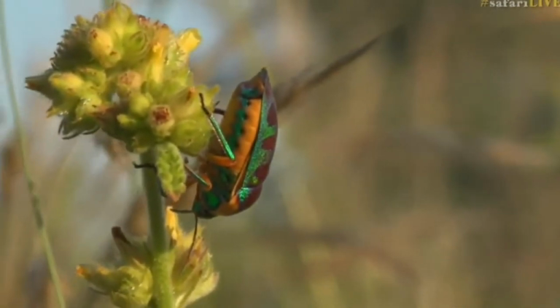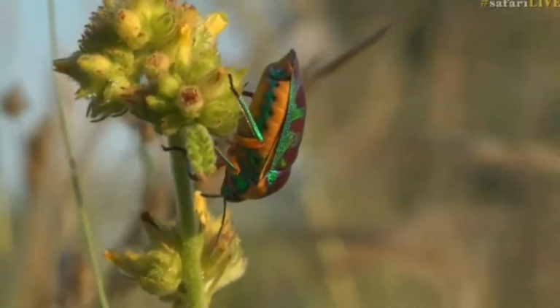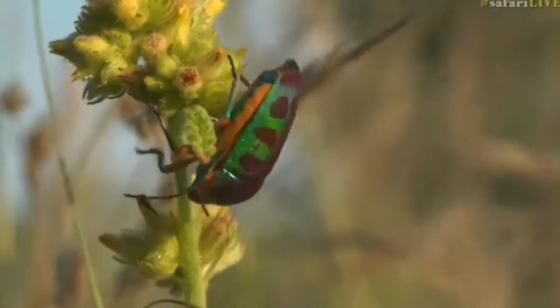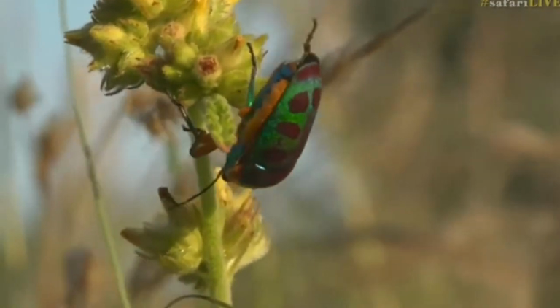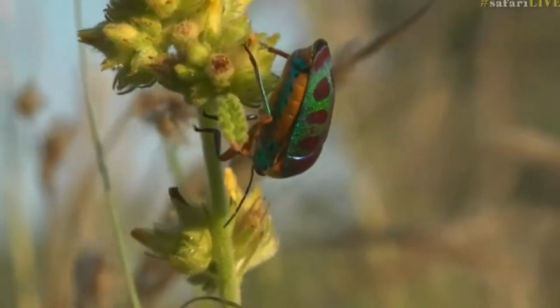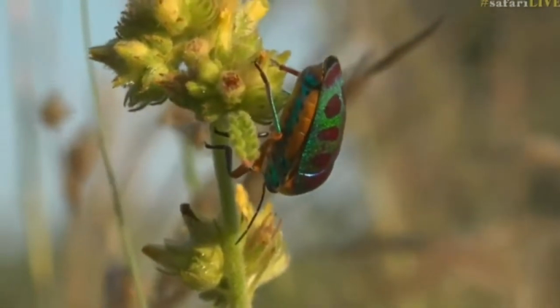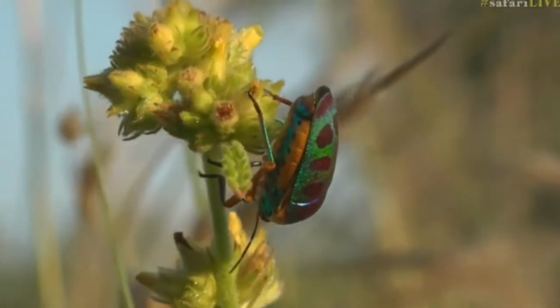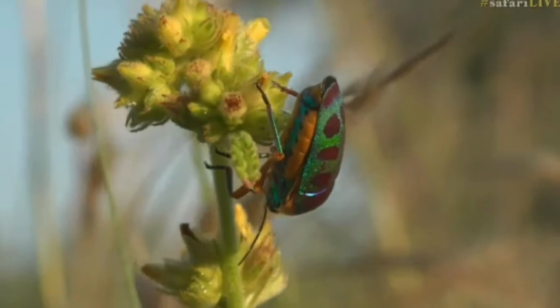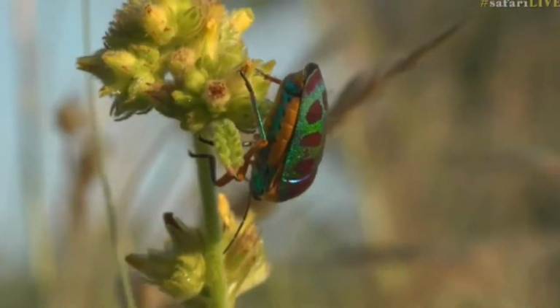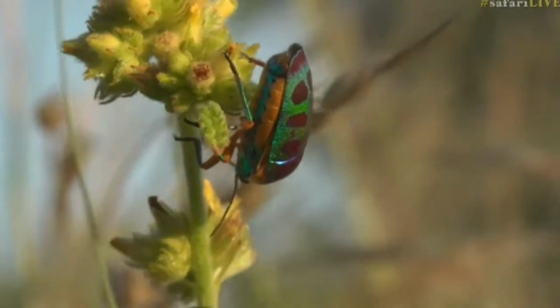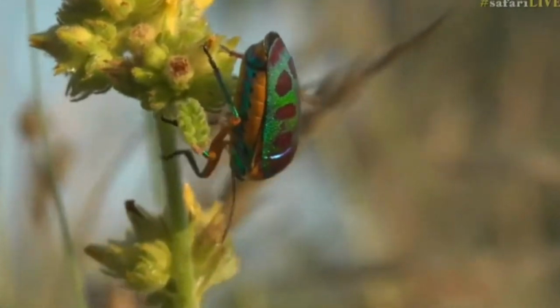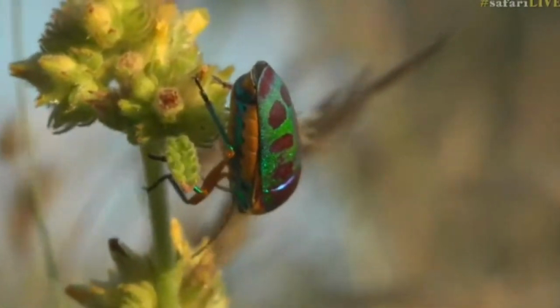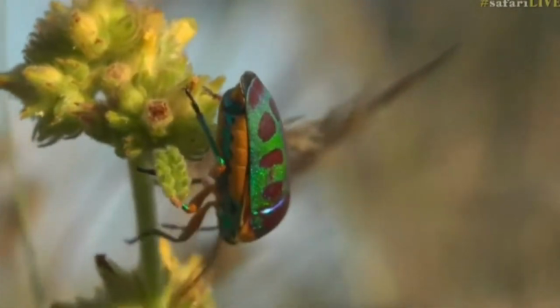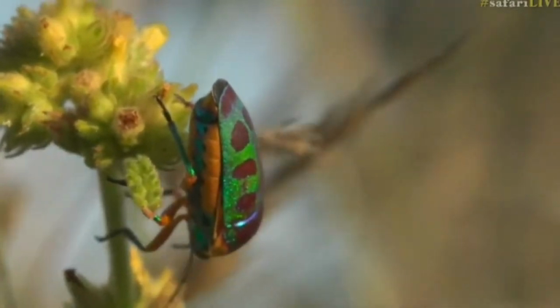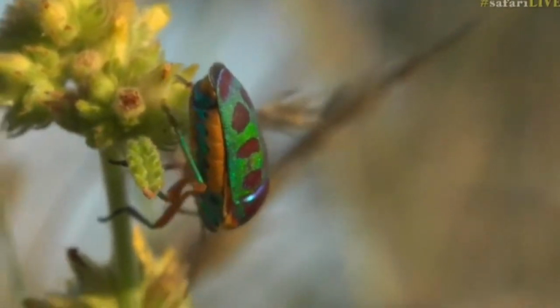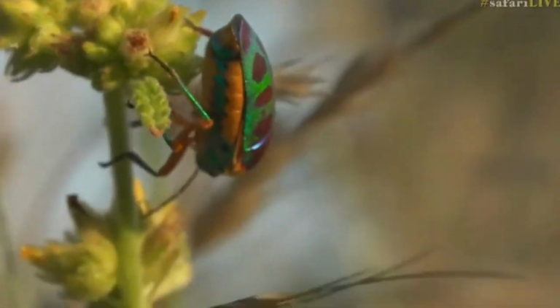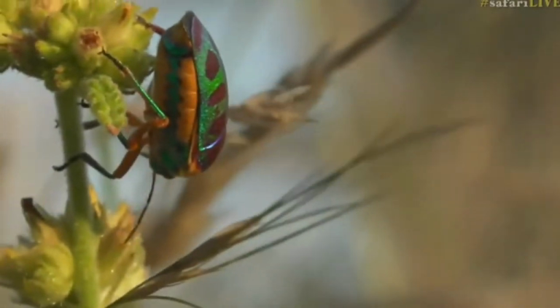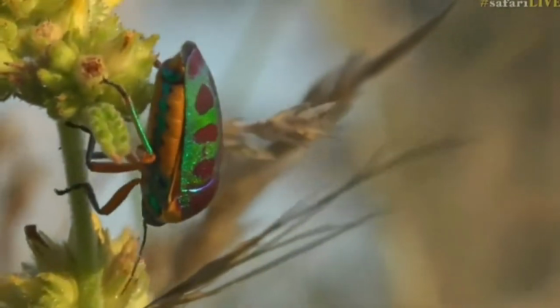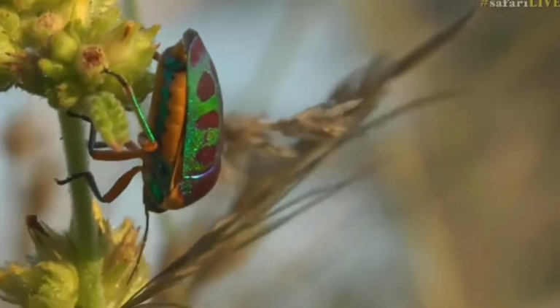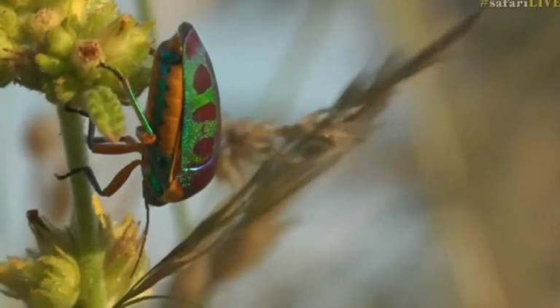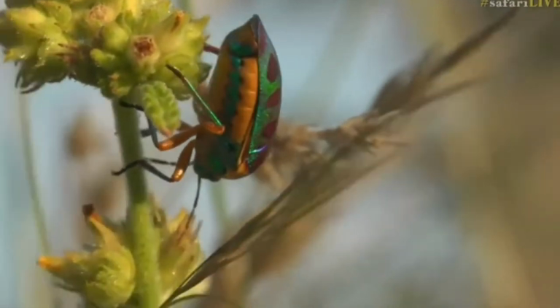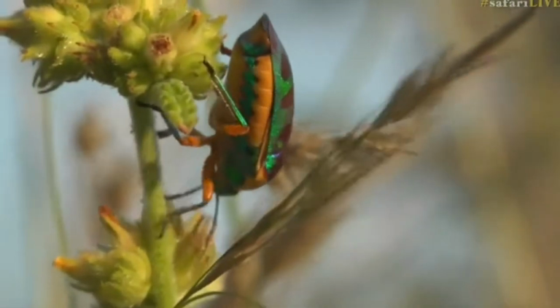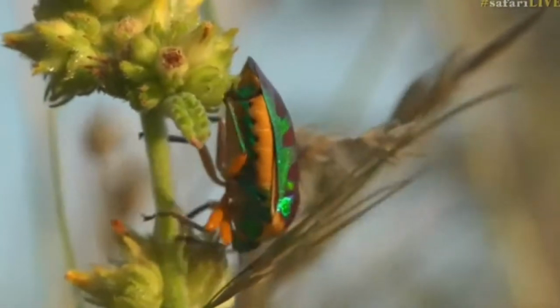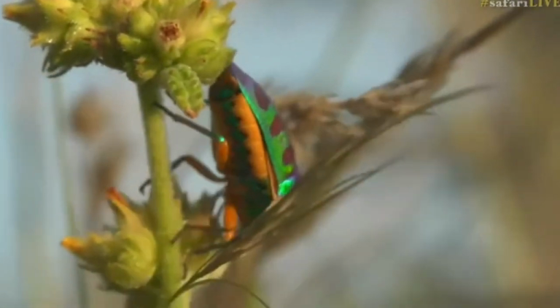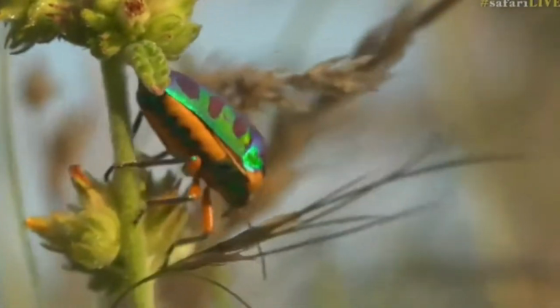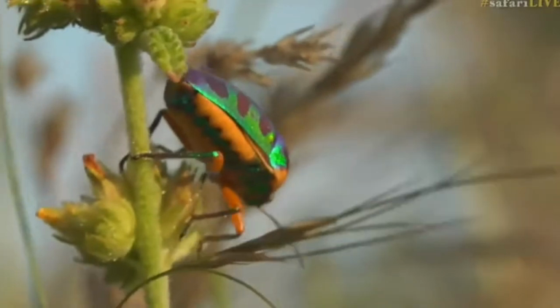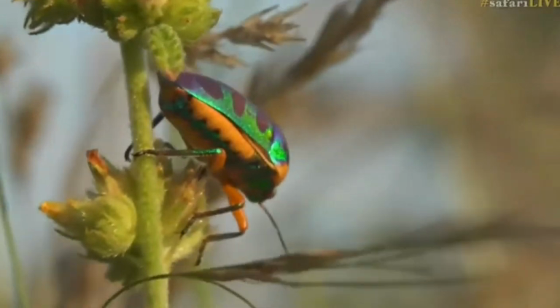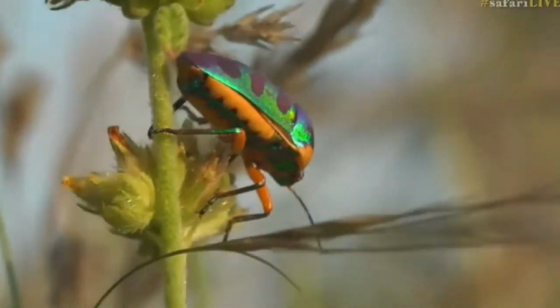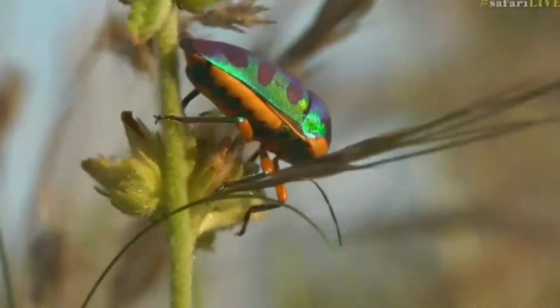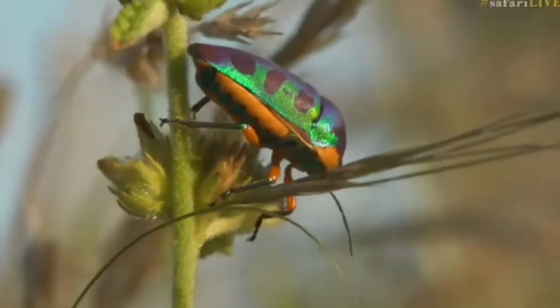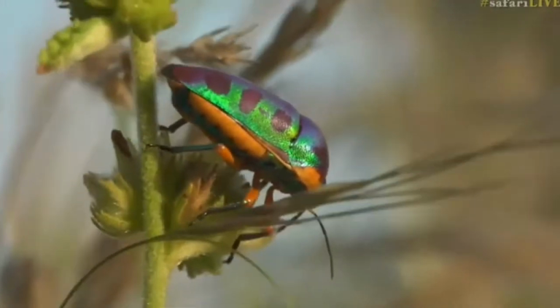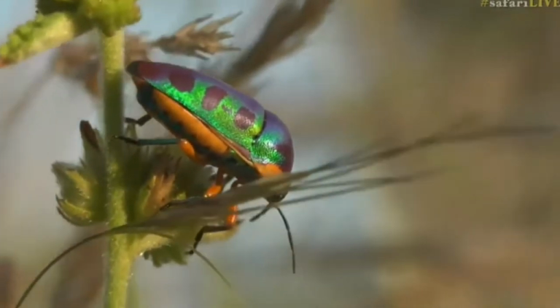He's very good, of course, at staying out of view or trying to stay out of view. Now, why would he be this colour? I mean, it's a little bit like the lilac-breasted roller.